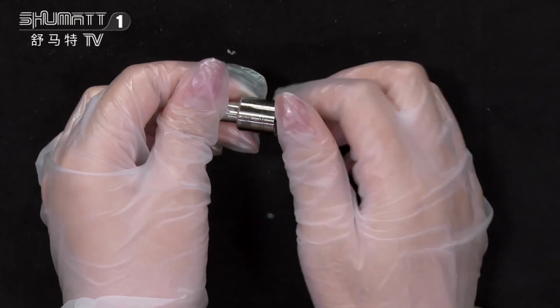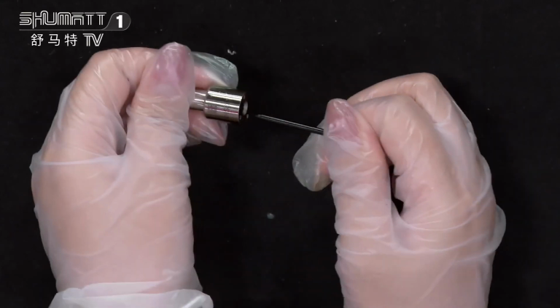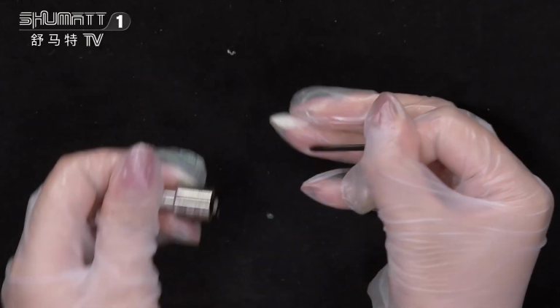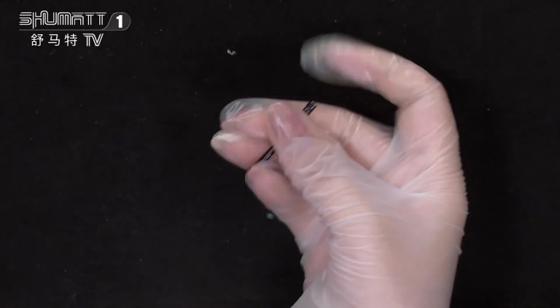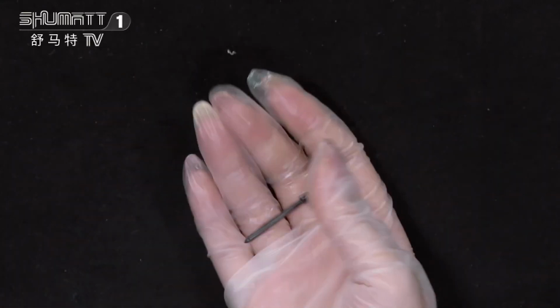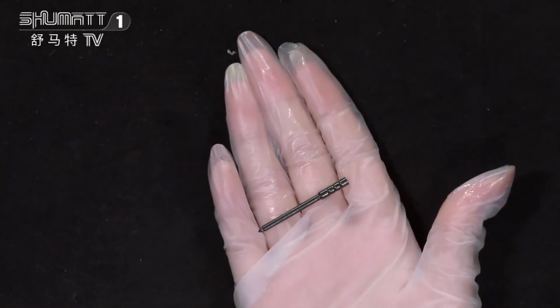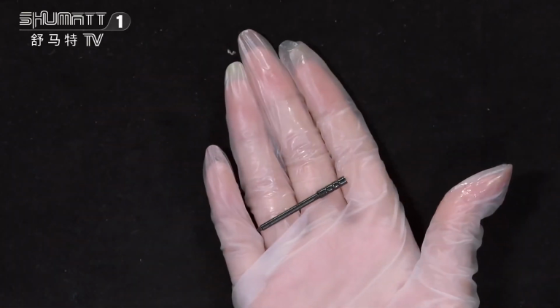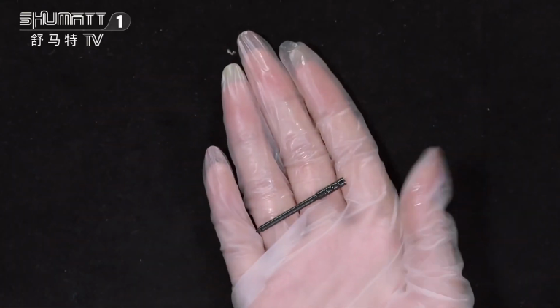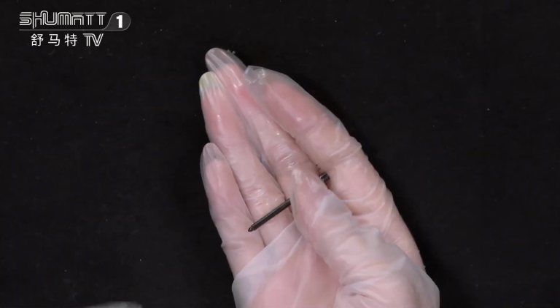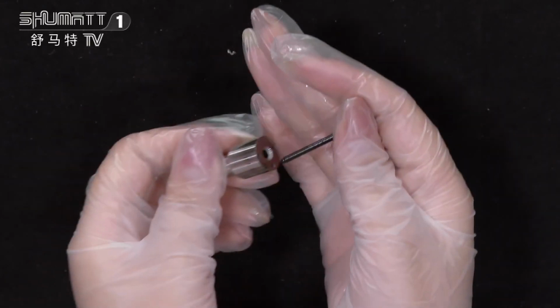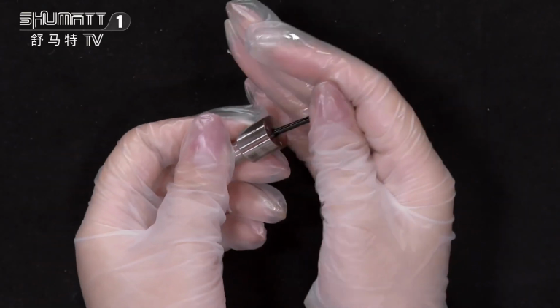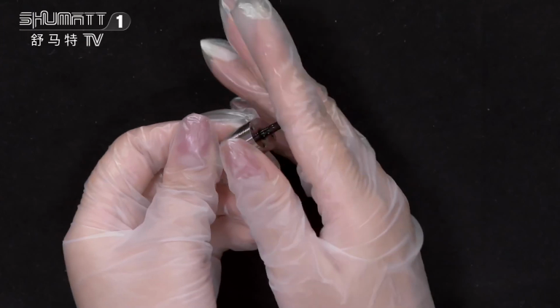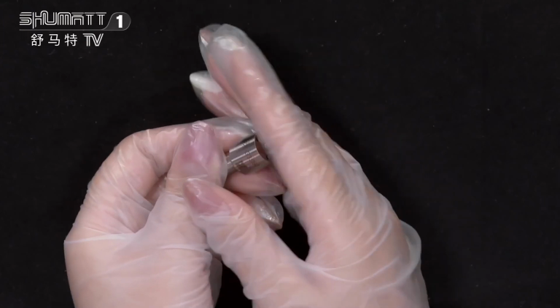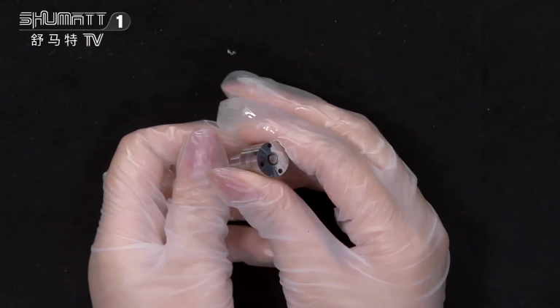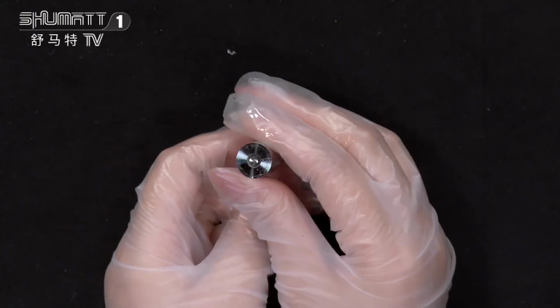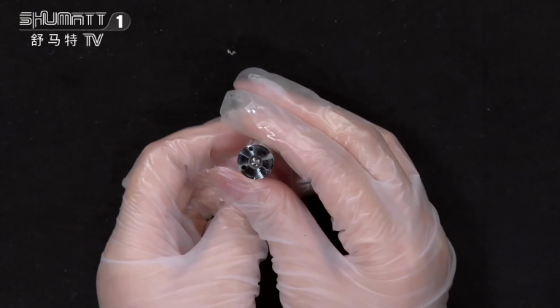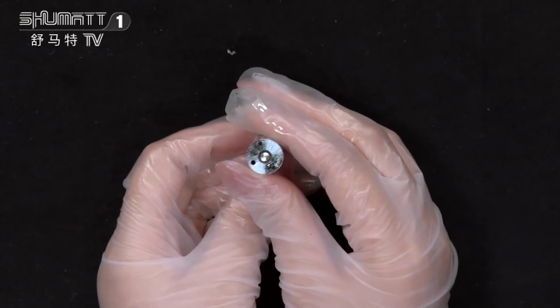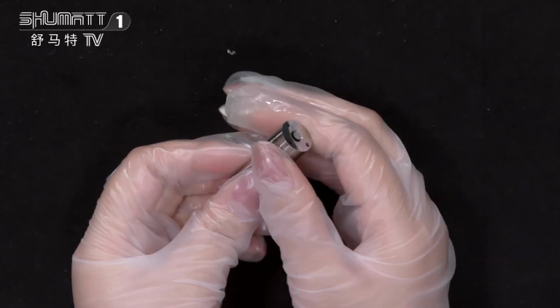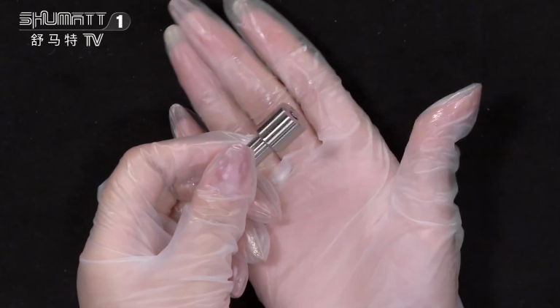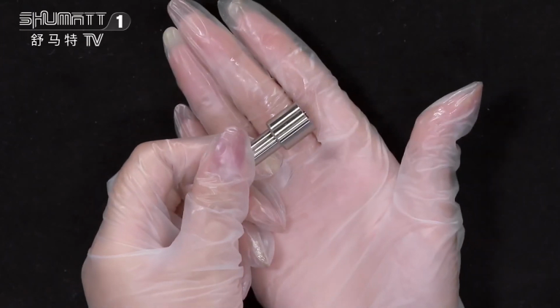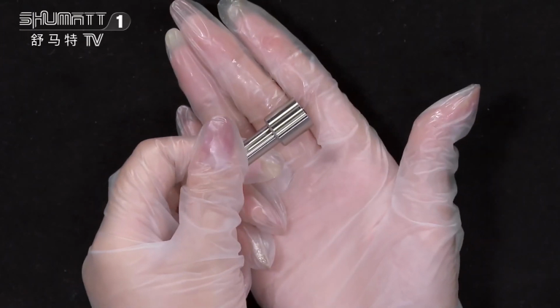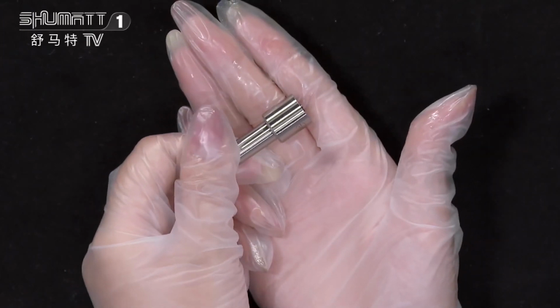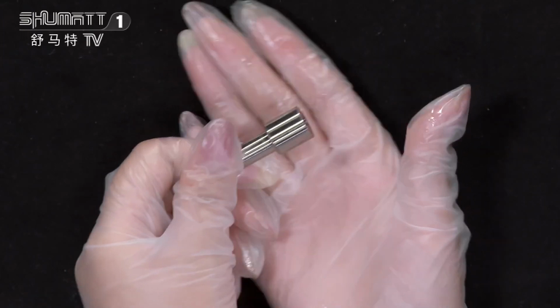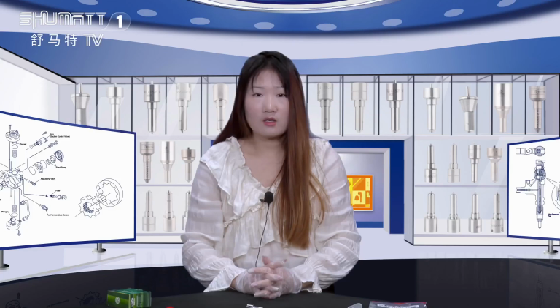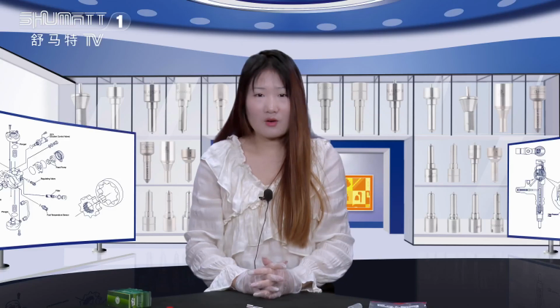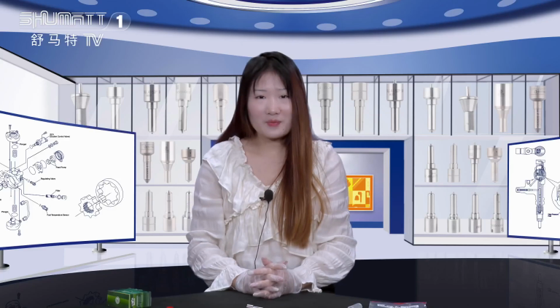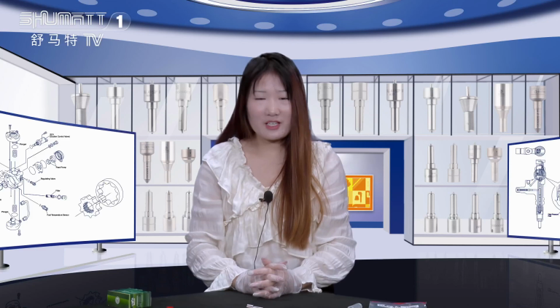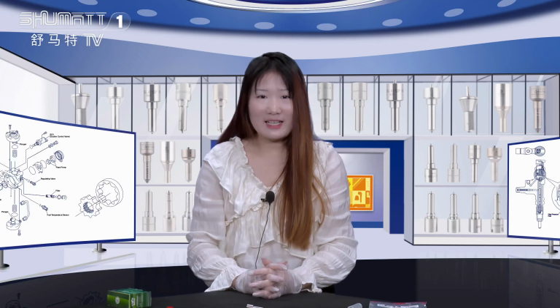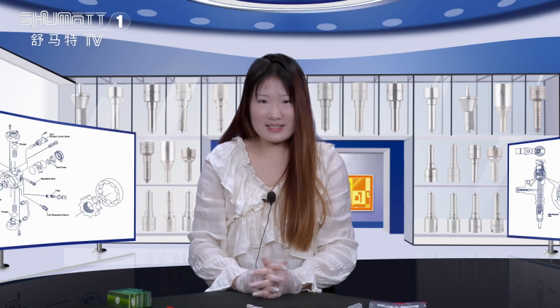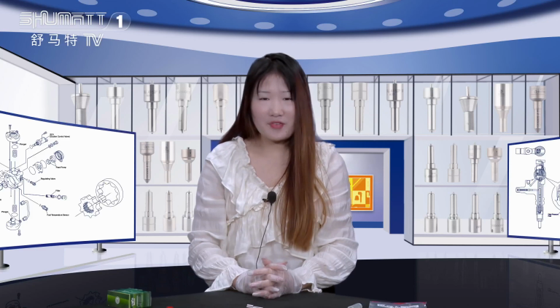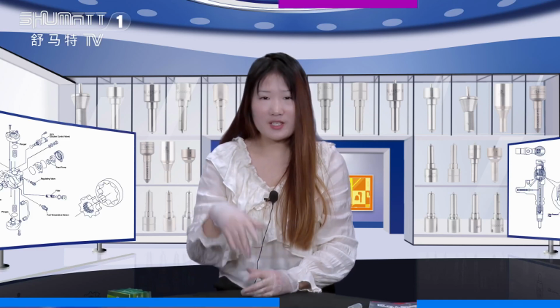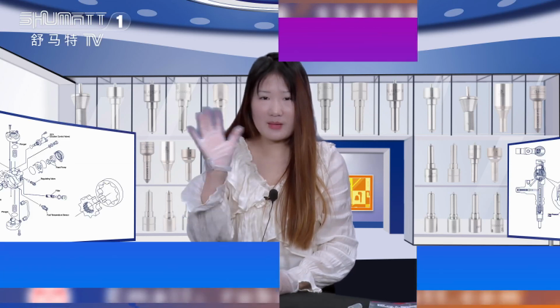The product code is G3S93. The nozzle needle is on the inside, and the lifespan is six months. That's all for this one — thank you for watching, bye!